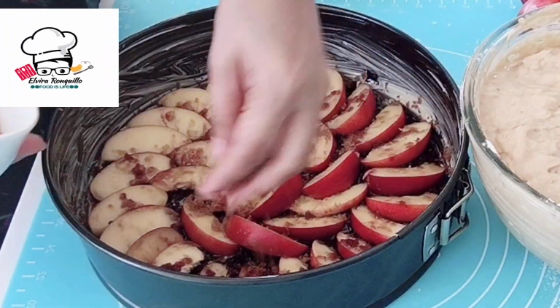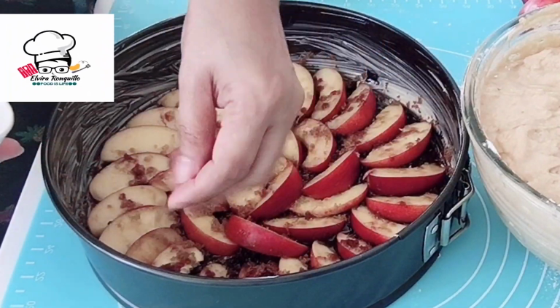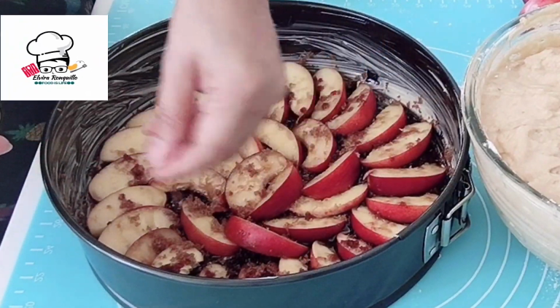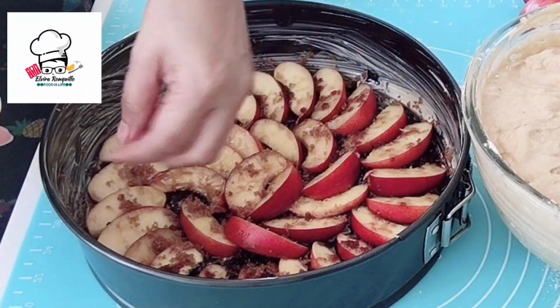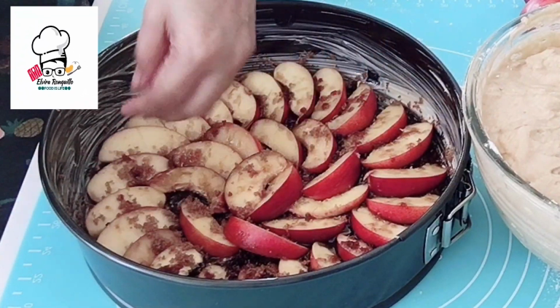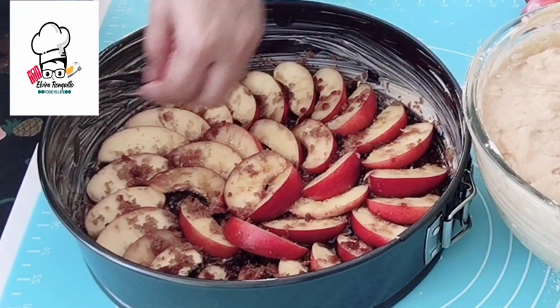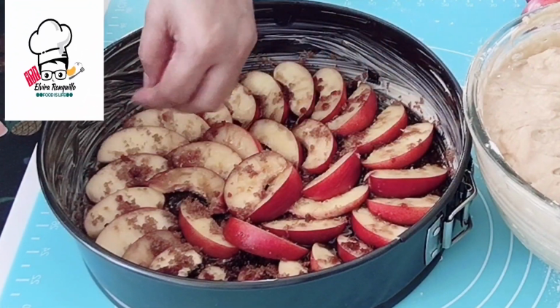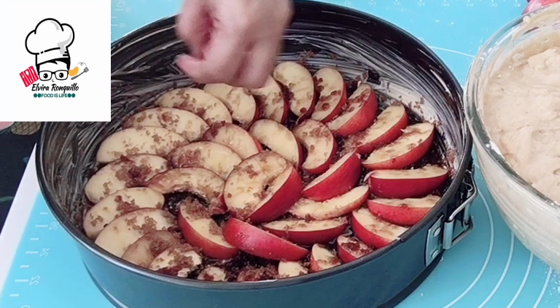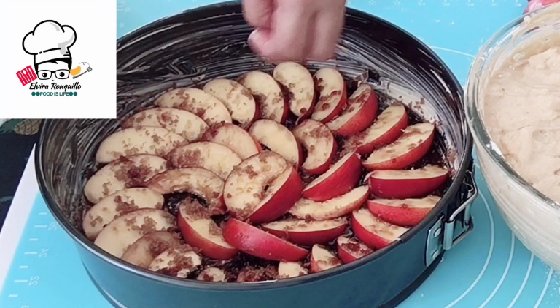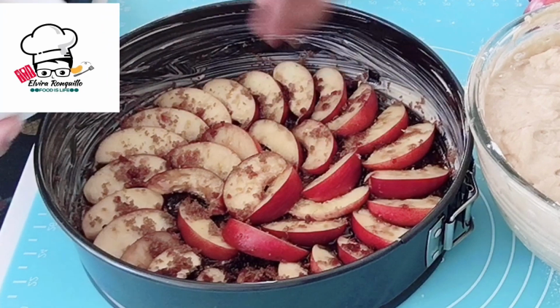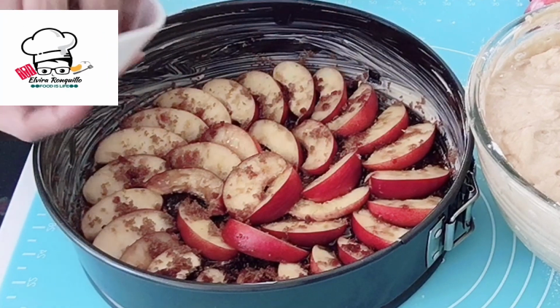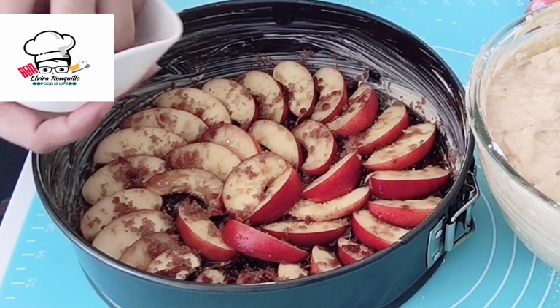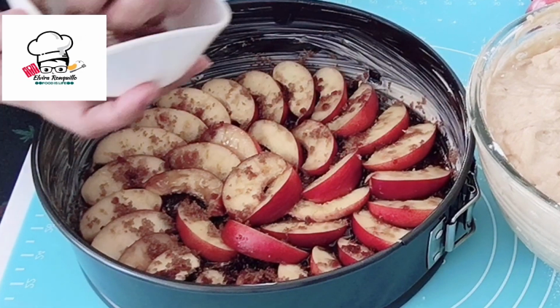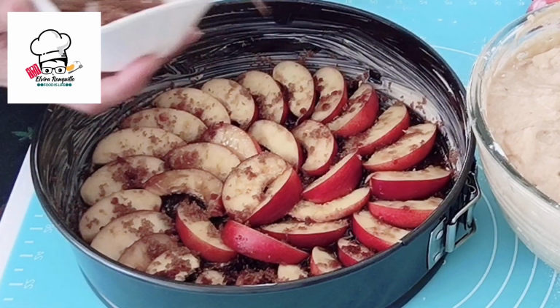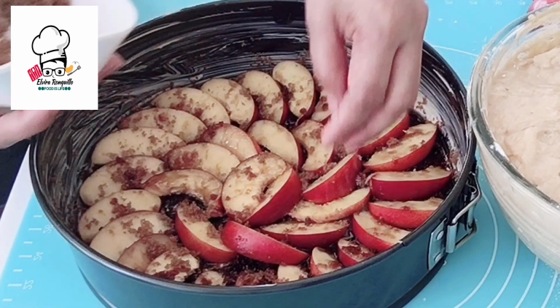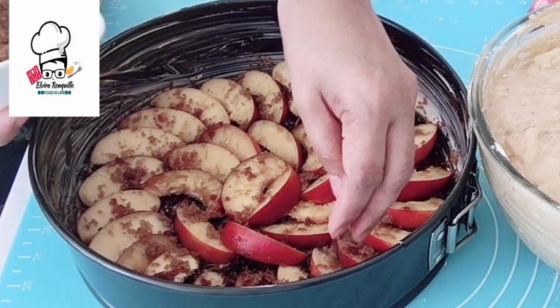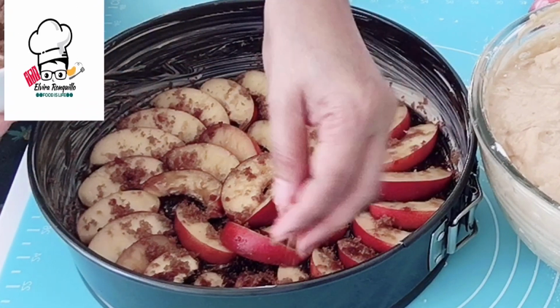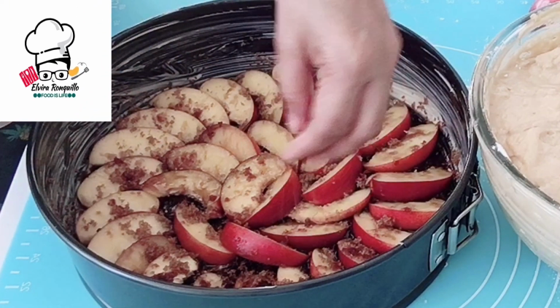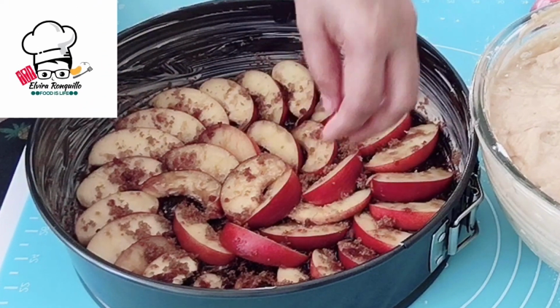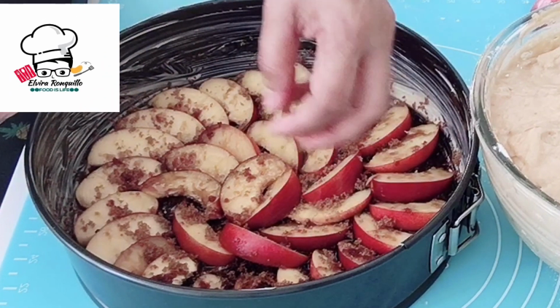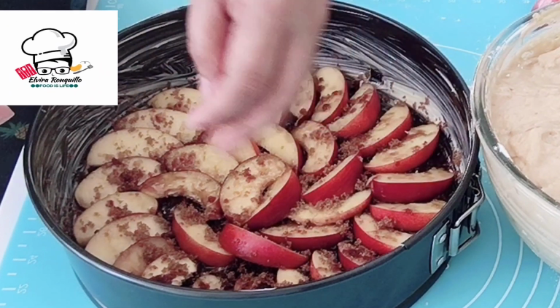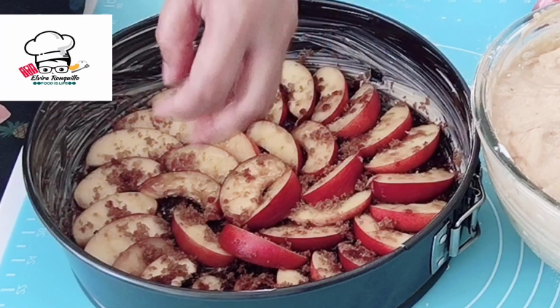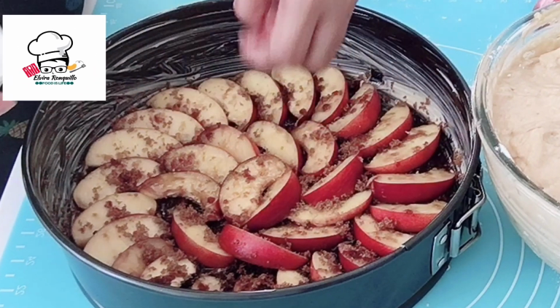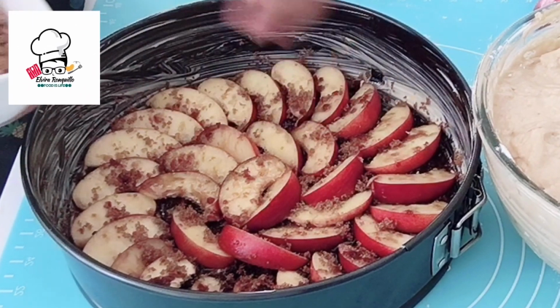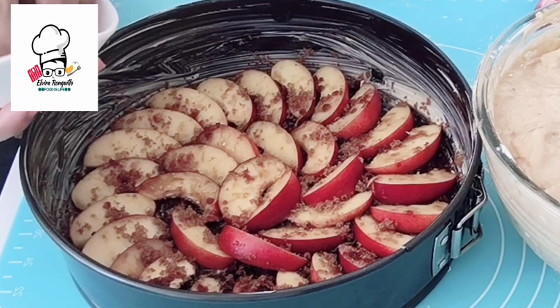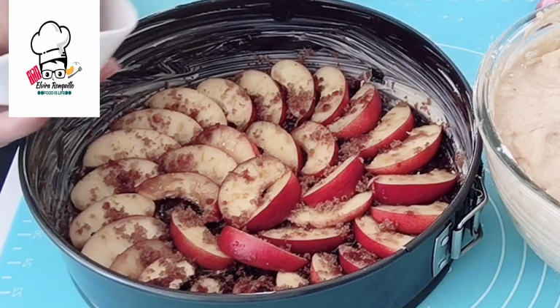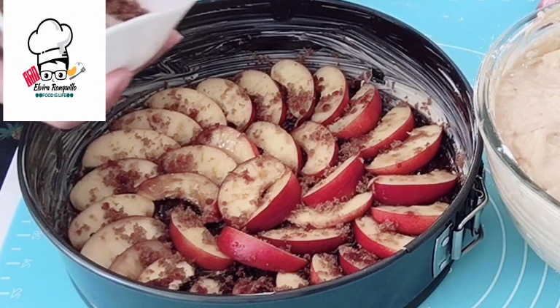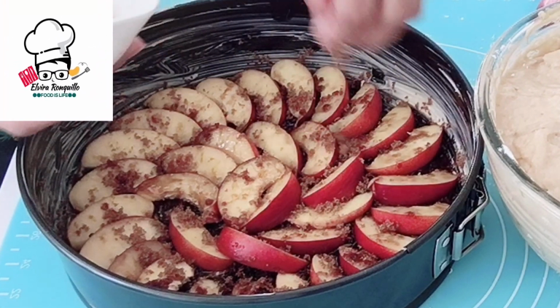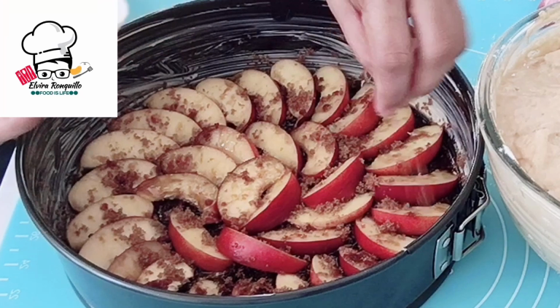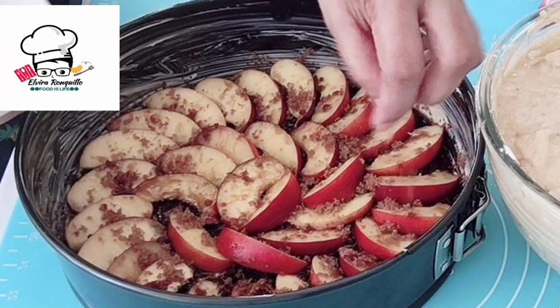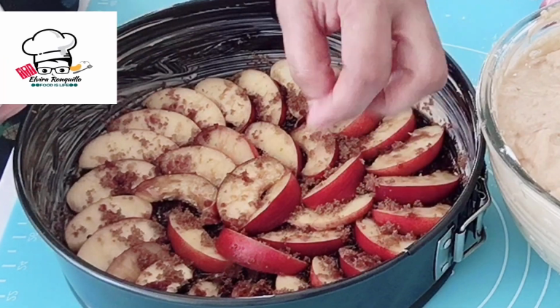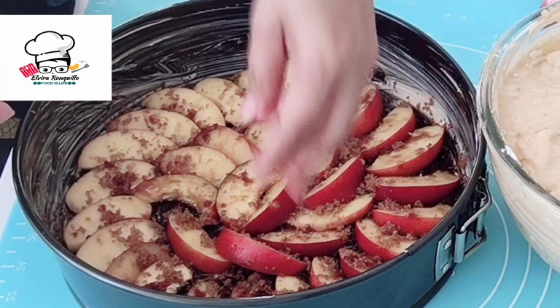Lastly, before pouring all the mixture into the pan, you need to sprinkle brown sugar on top of the nectarine.